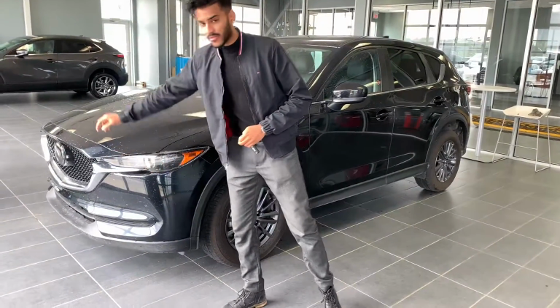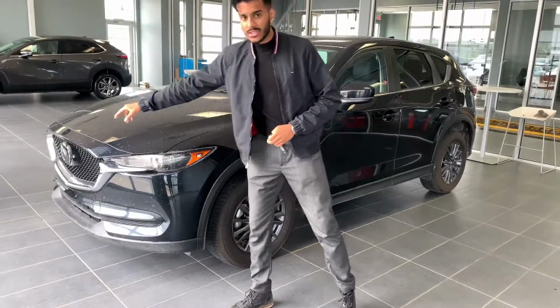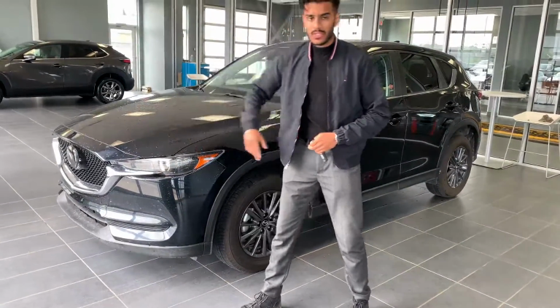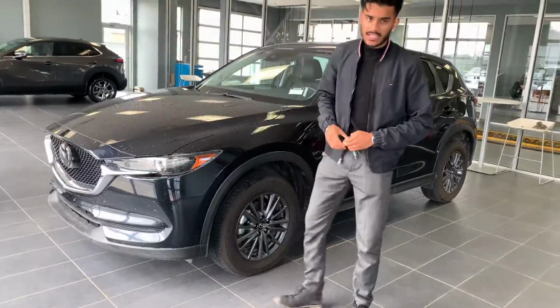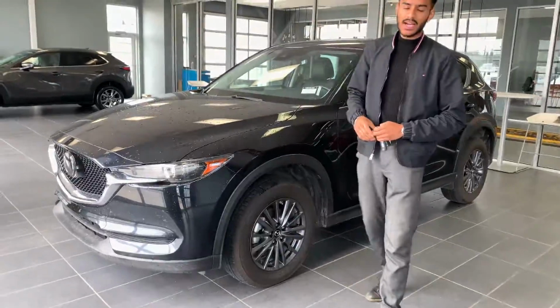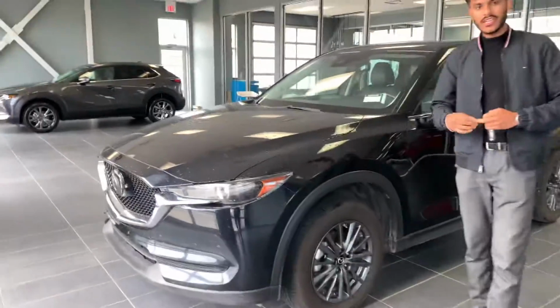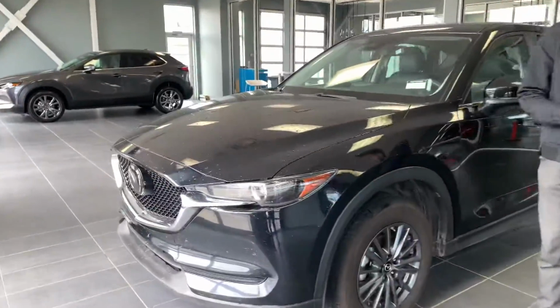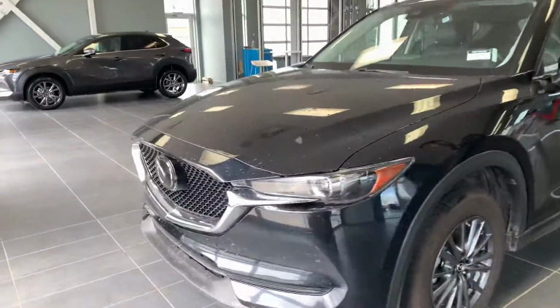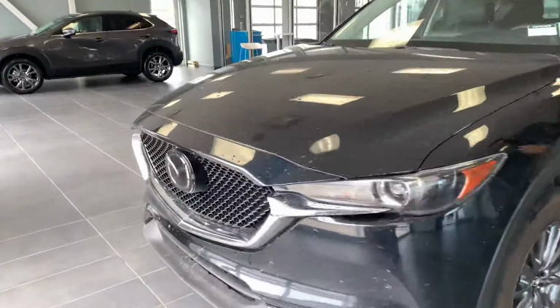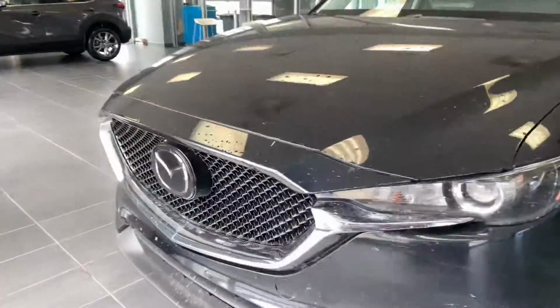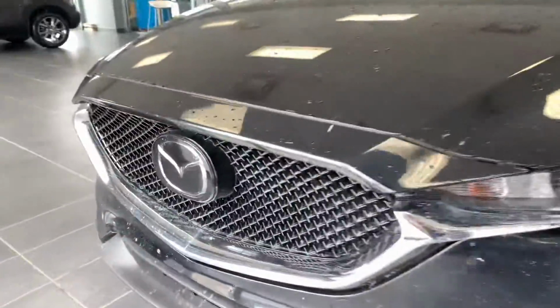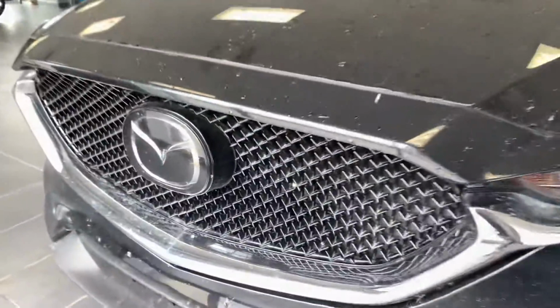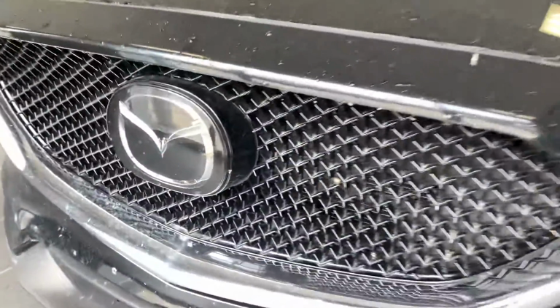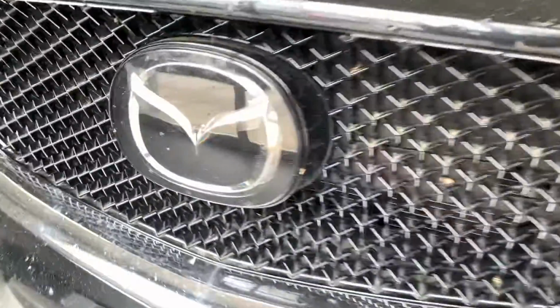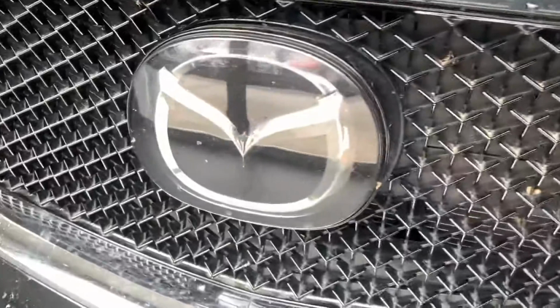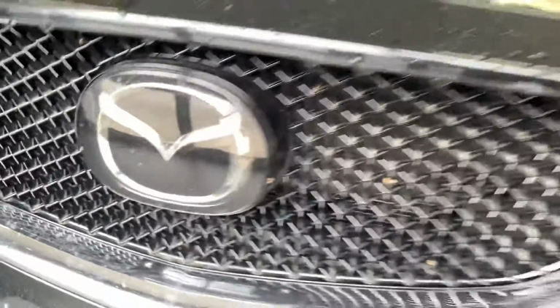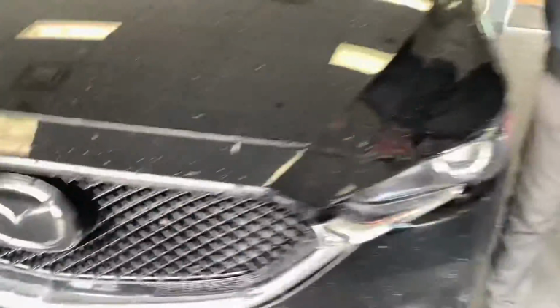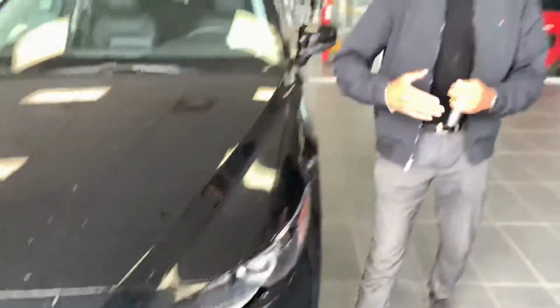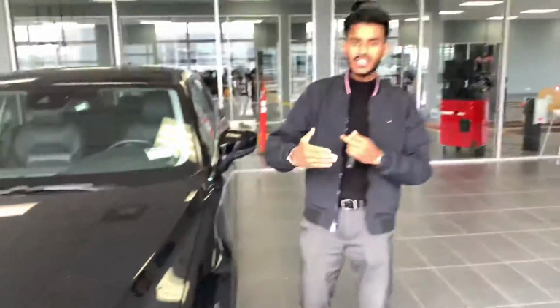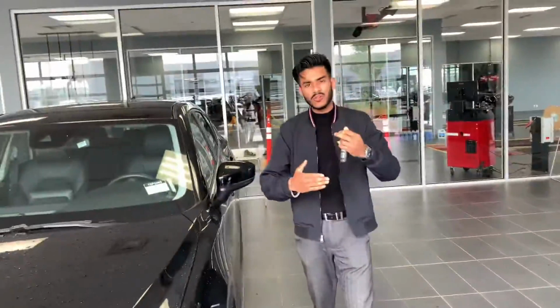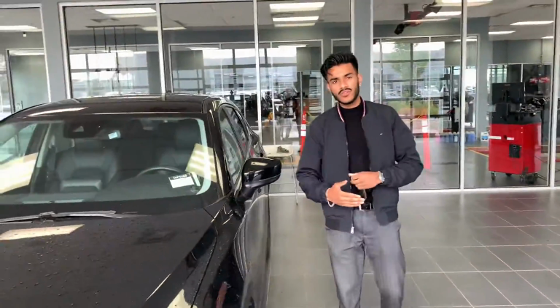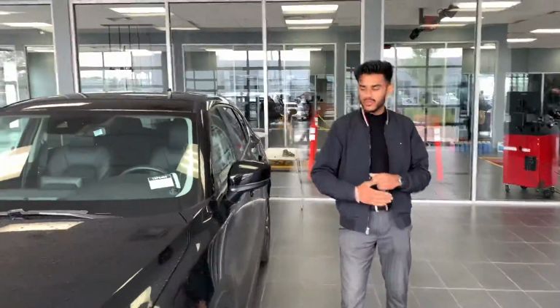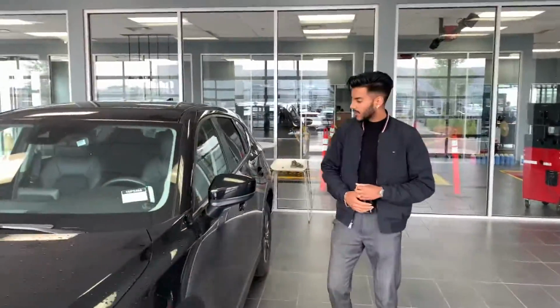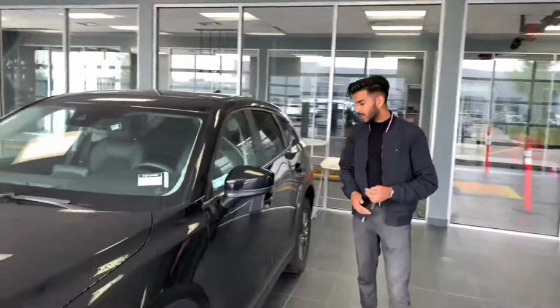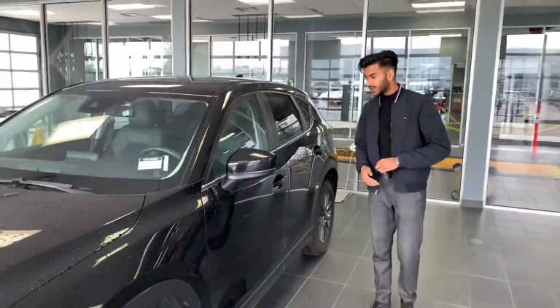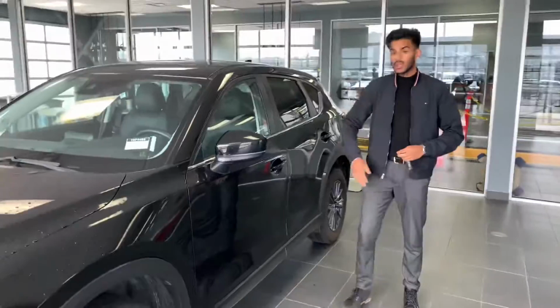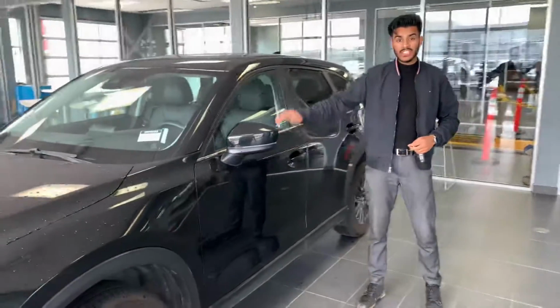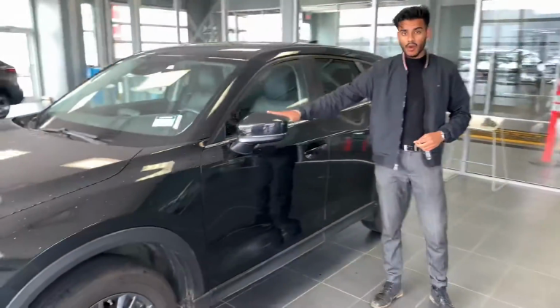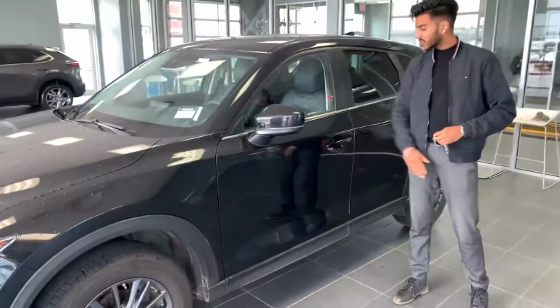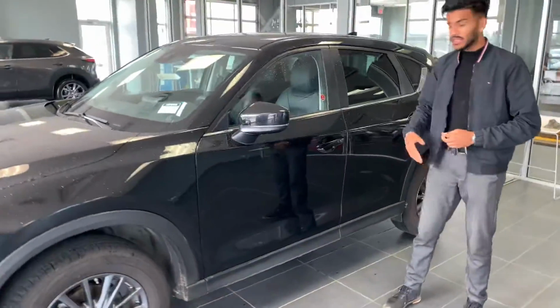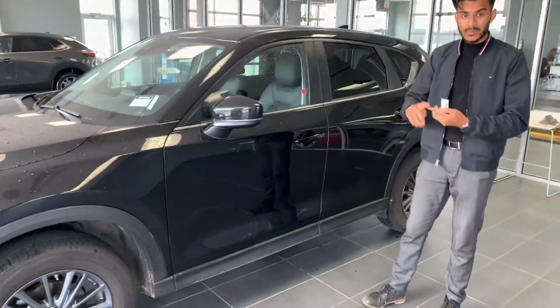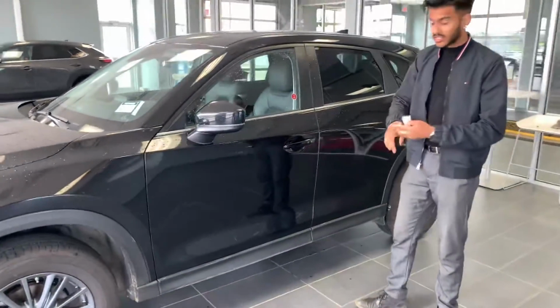In the front, you can notice that Mazda badge includes your sensors for your radar cruise control. That being said, on a longer road trip or you could even use it in-city to follow the vehicle in front of you. Coming over here, you will get blind spot monitoring and lane keep assist too.